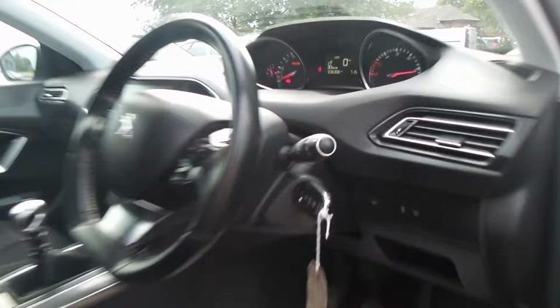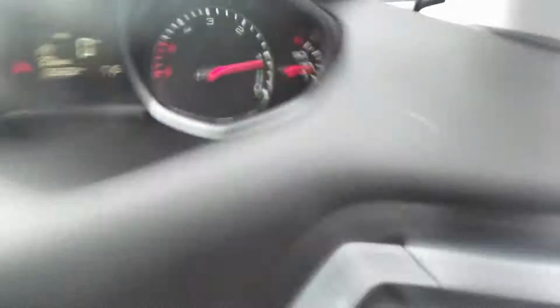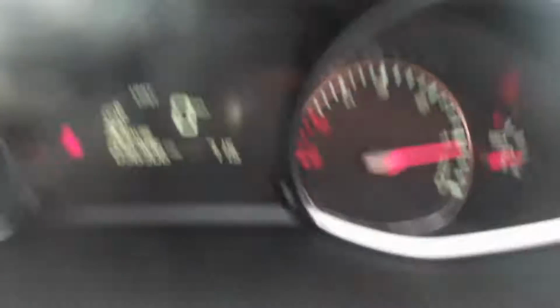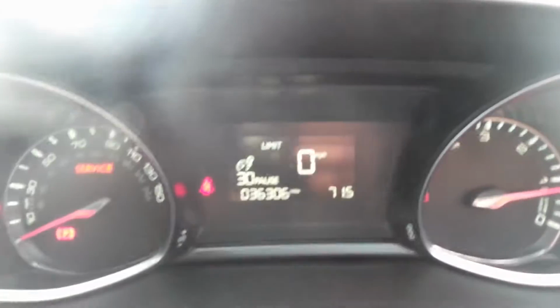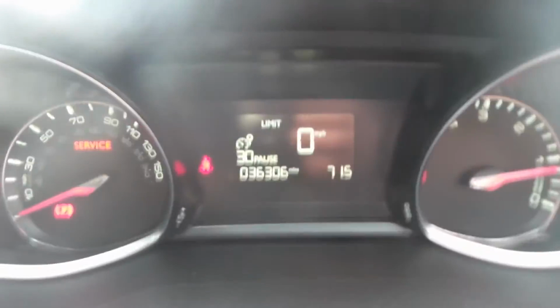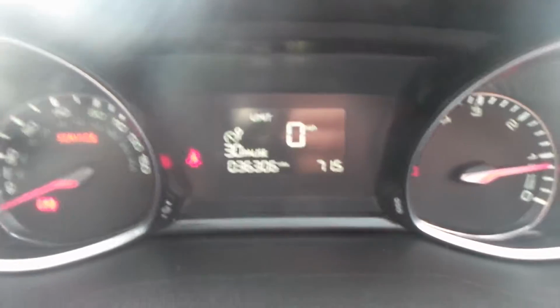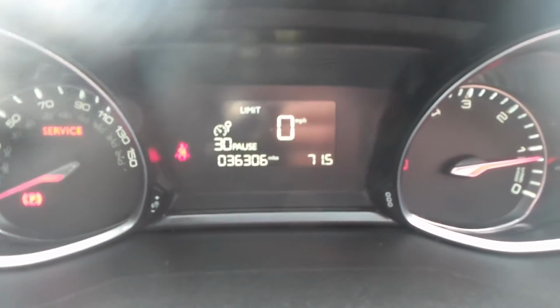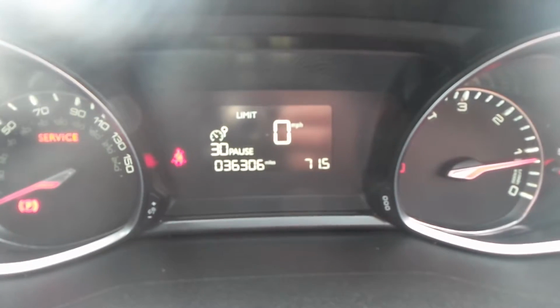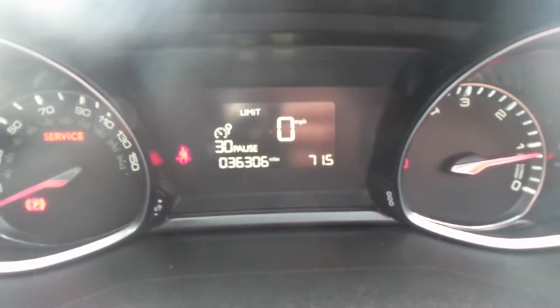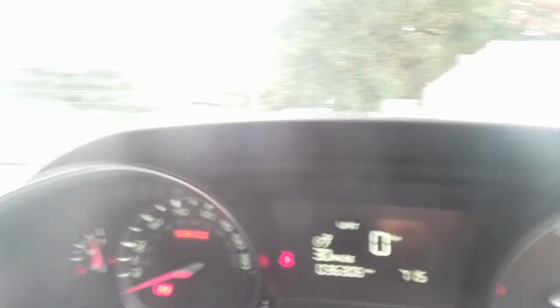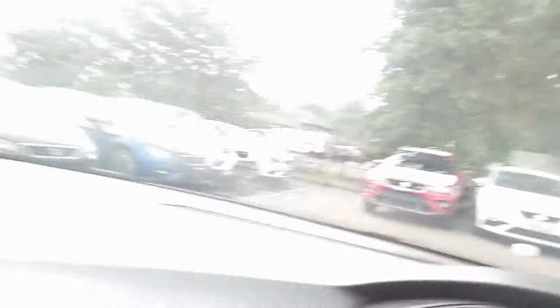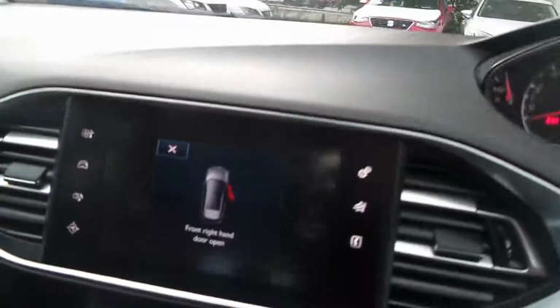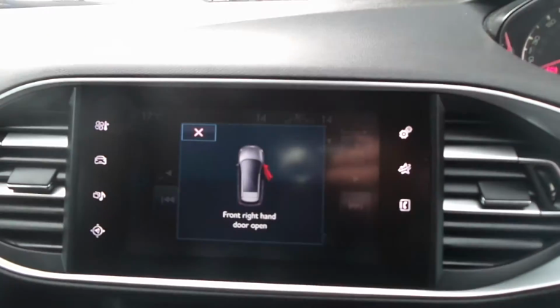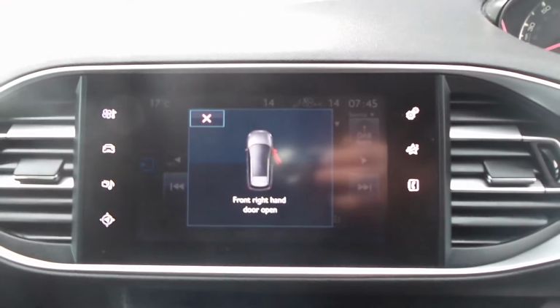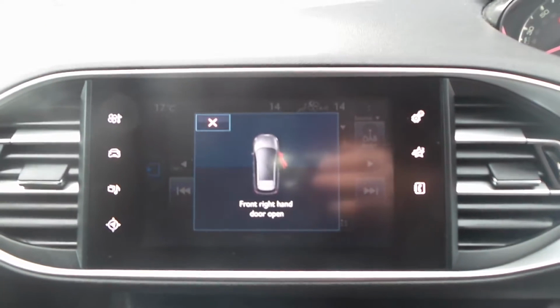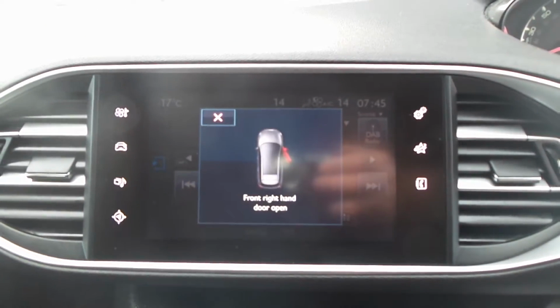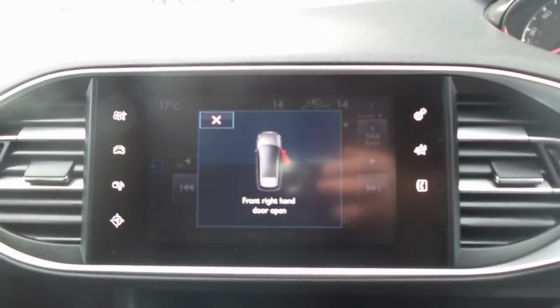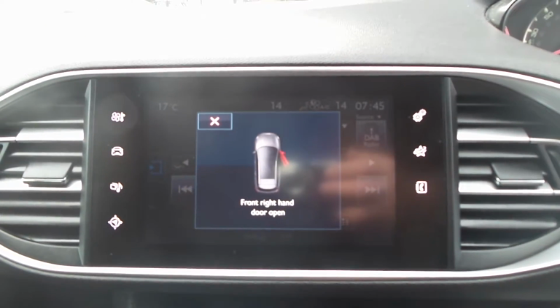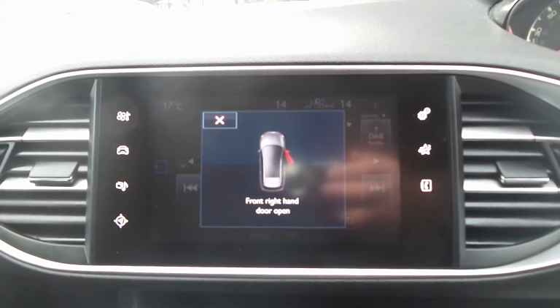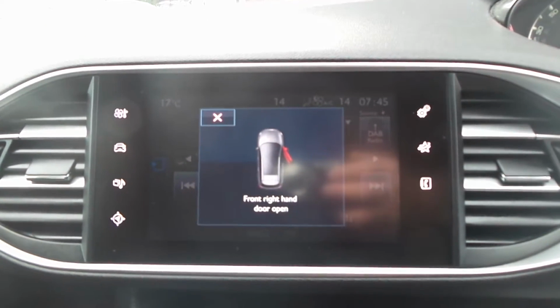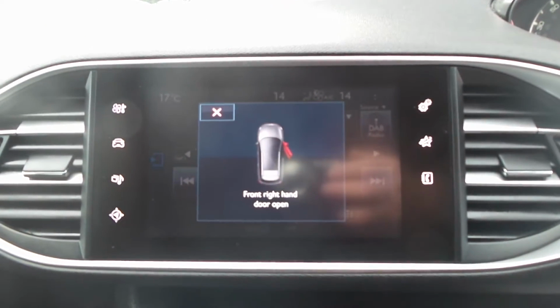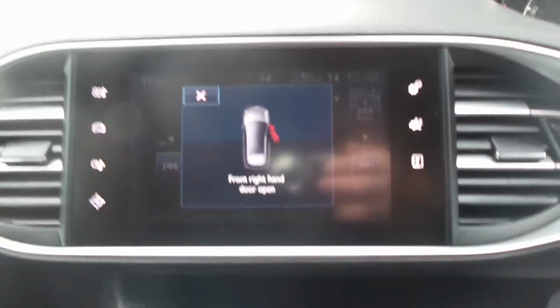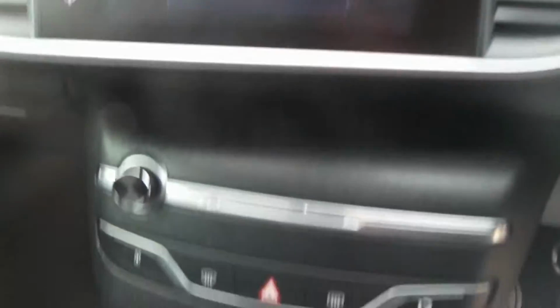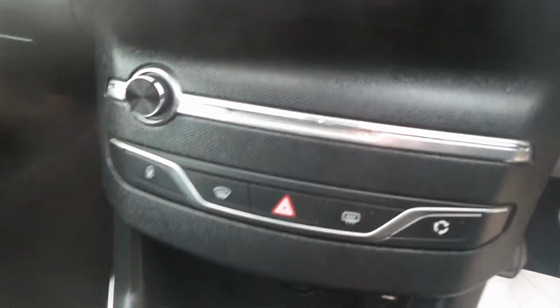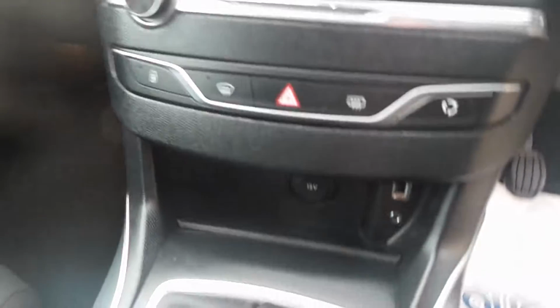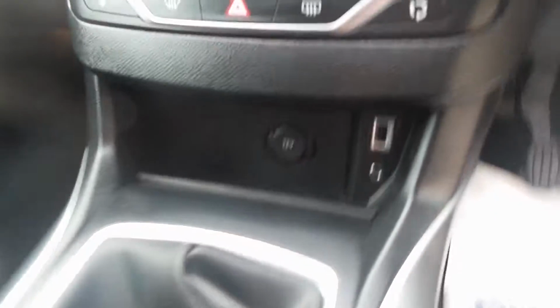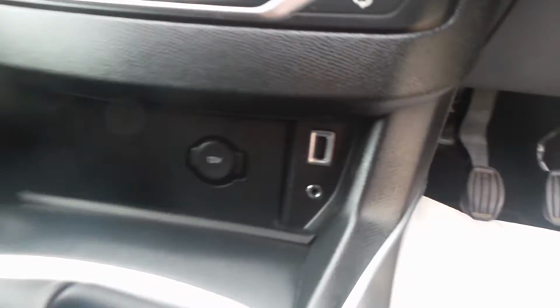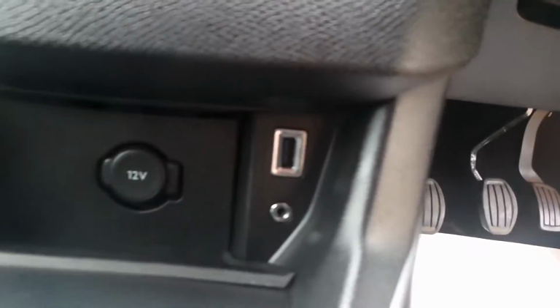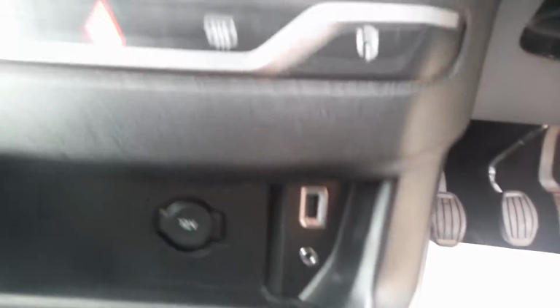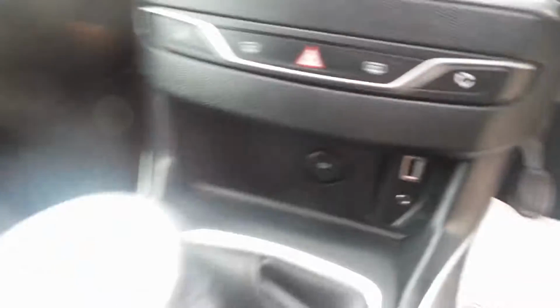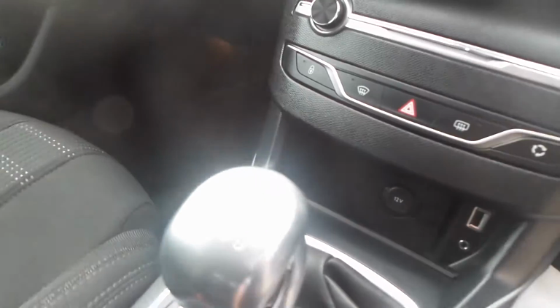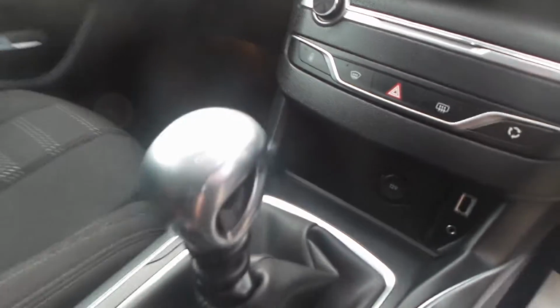Now this one's done only 36,306 miles. It comes with sat-nav, Bluetooth, and DAB radio. There's a USB port and a 6-speed gearbox.